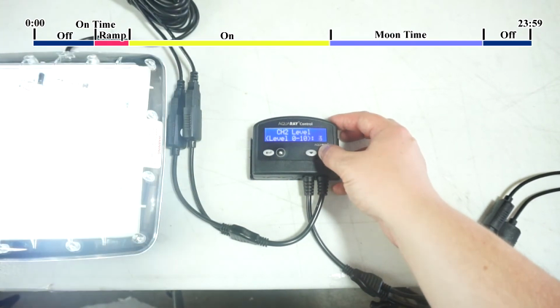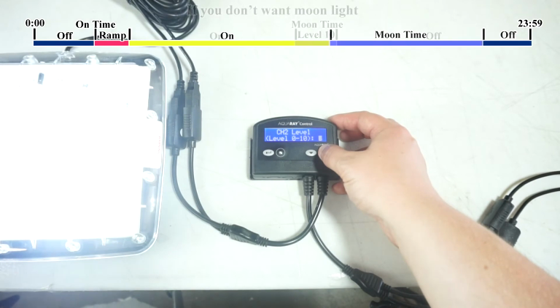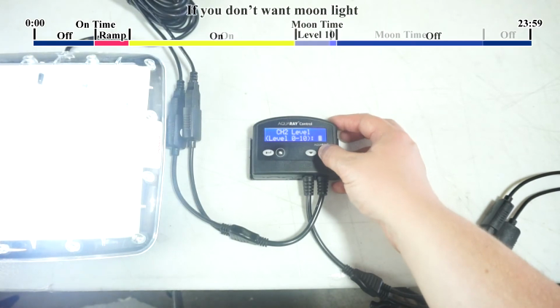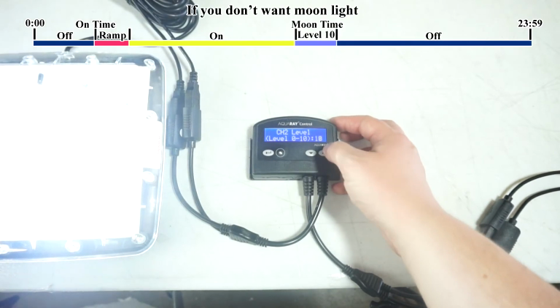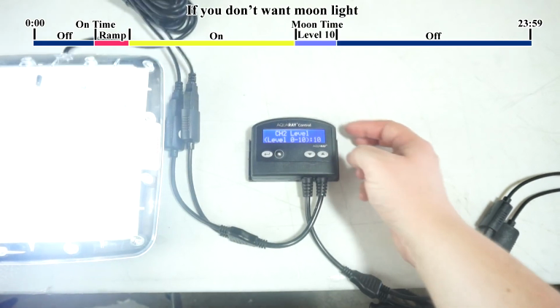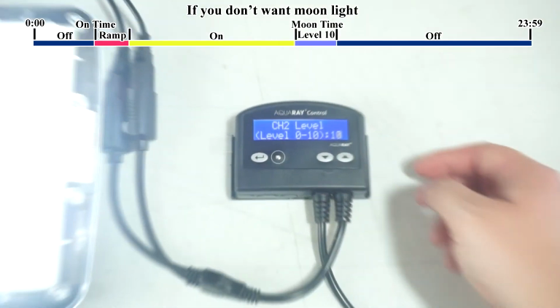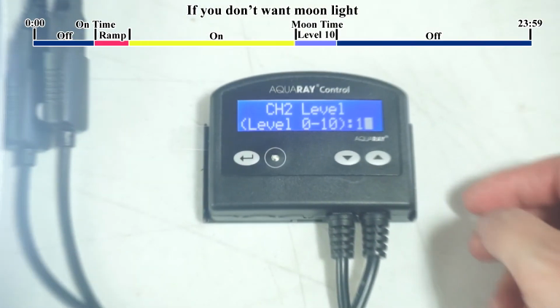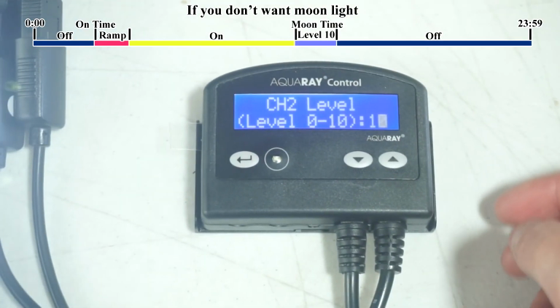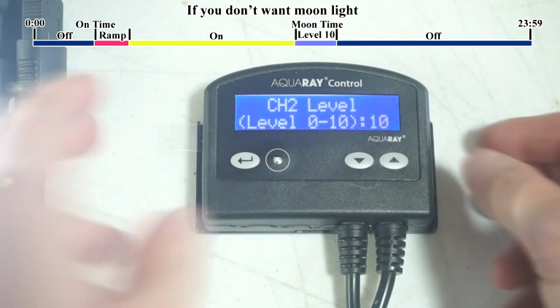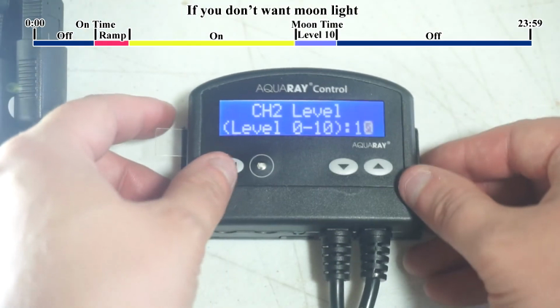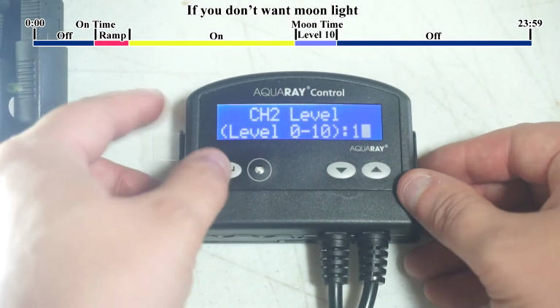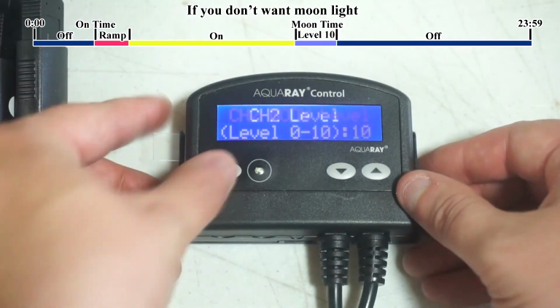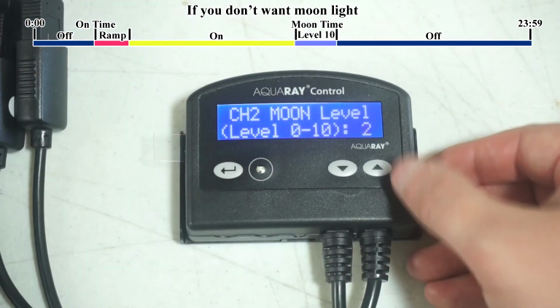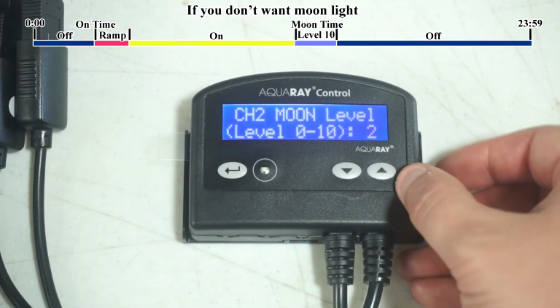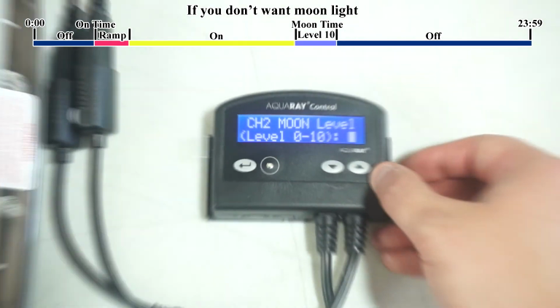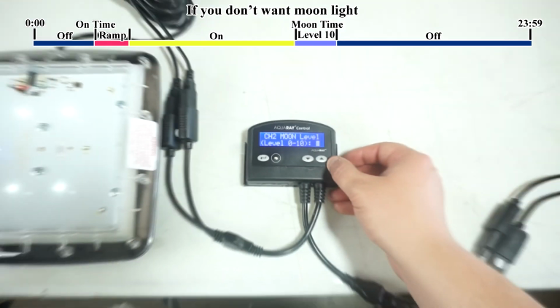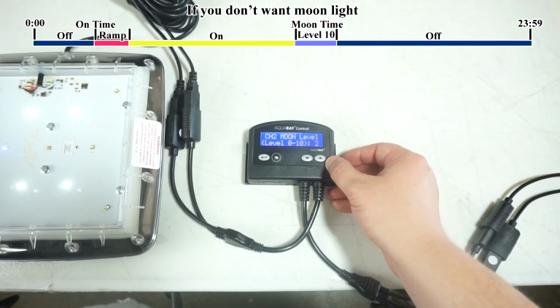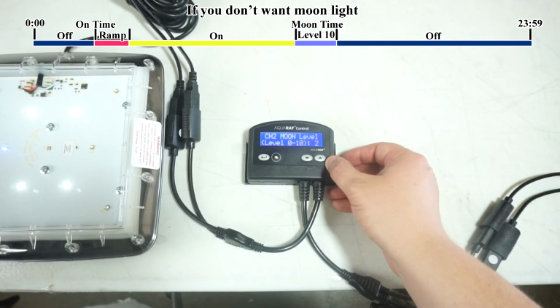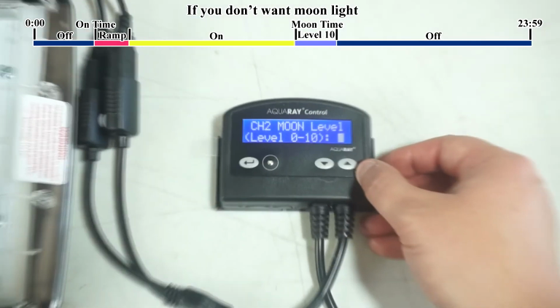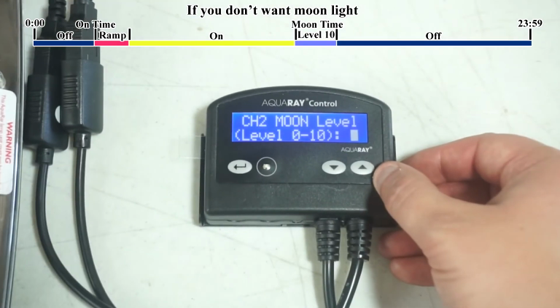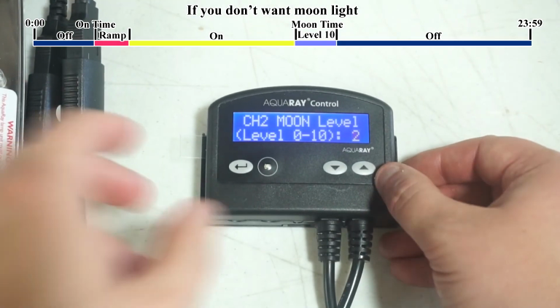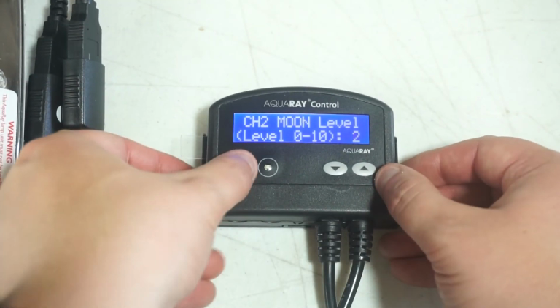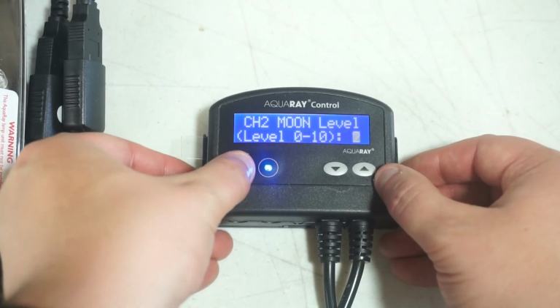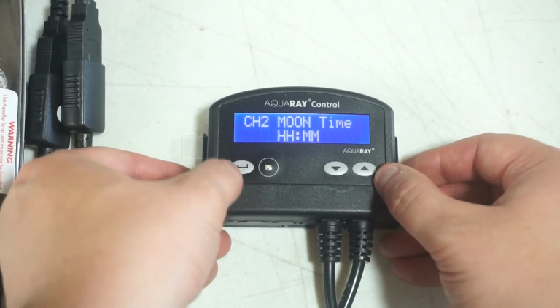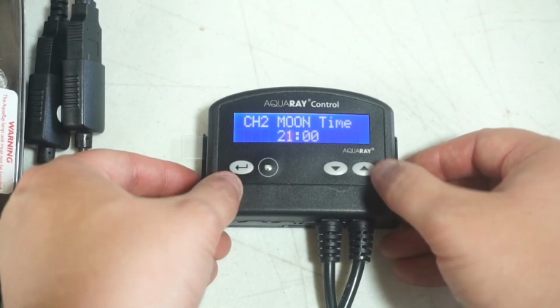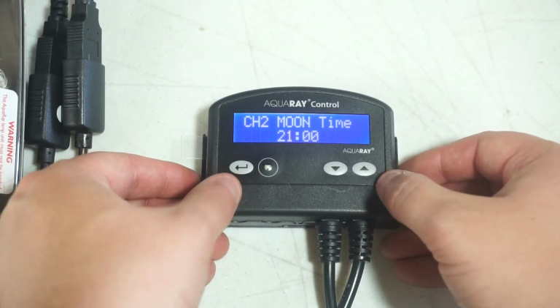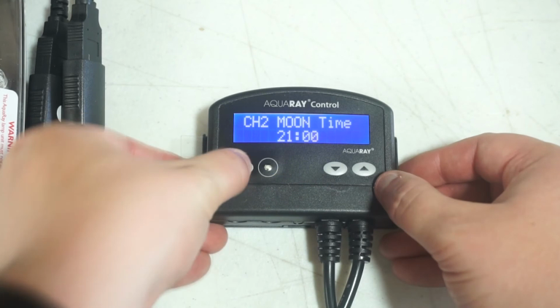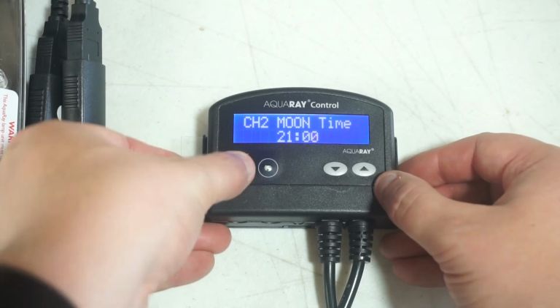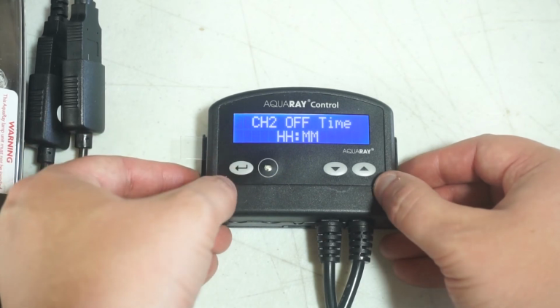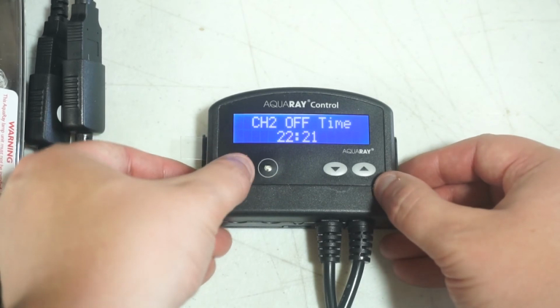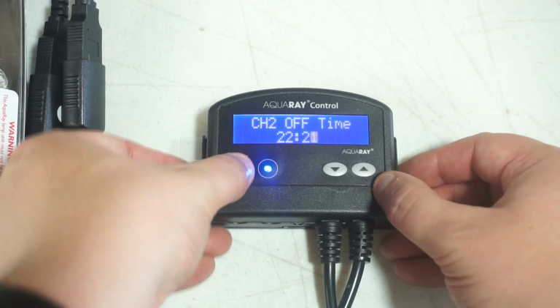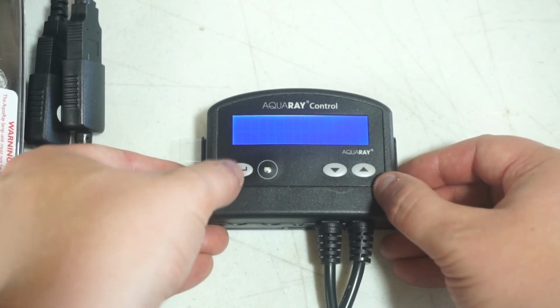Also, the off time has to be set after the on time and the moon time, and at least 15 minutes after the moon time in a 24-hour period. After channel 2 is all set up, then your light is ready to go.